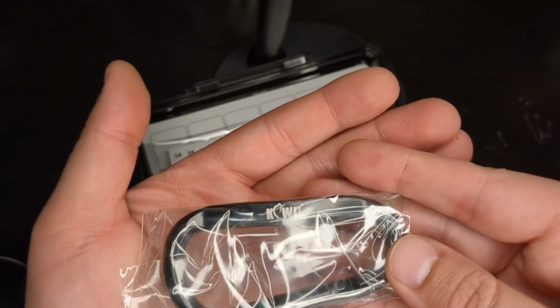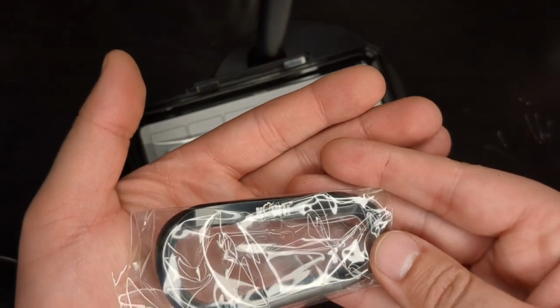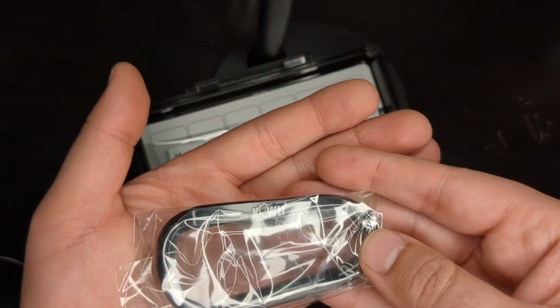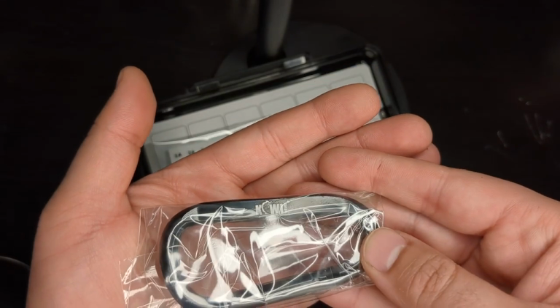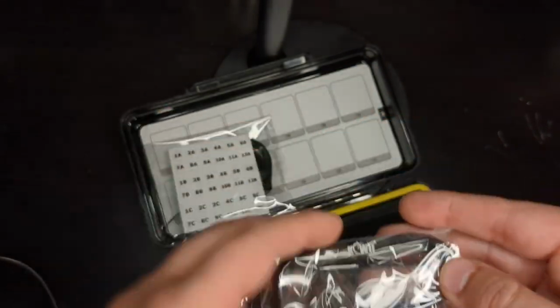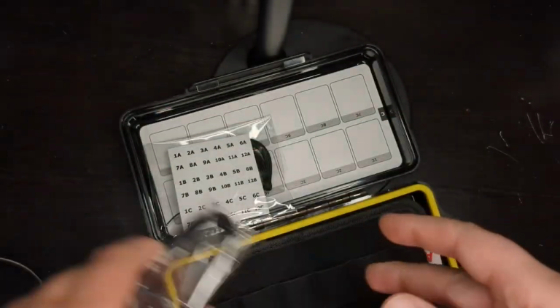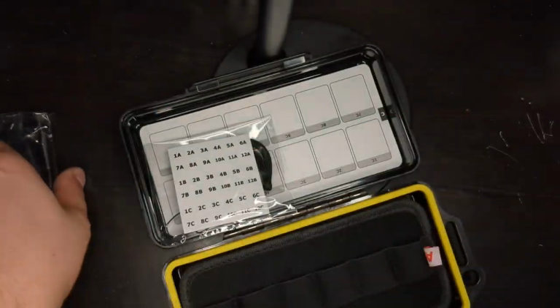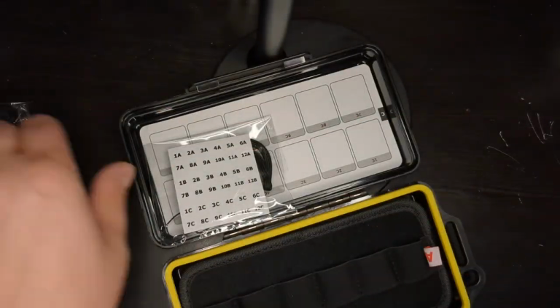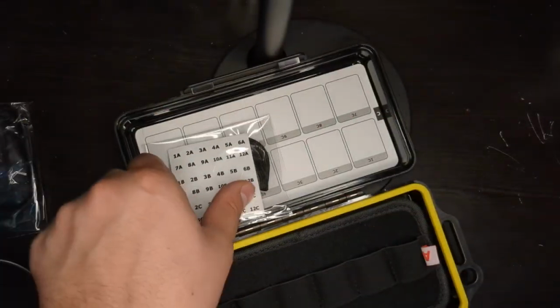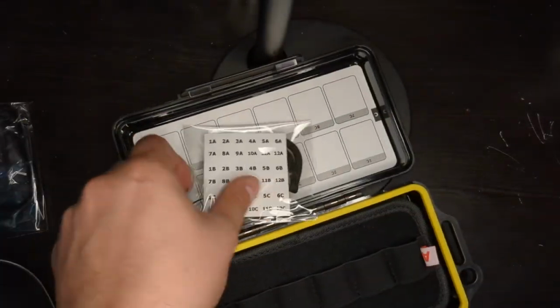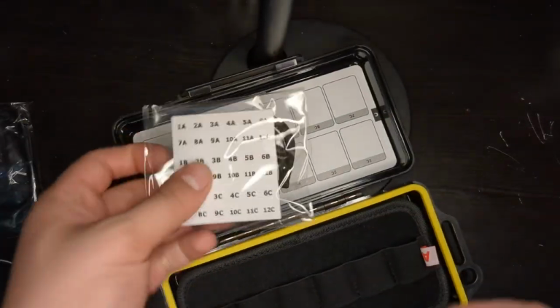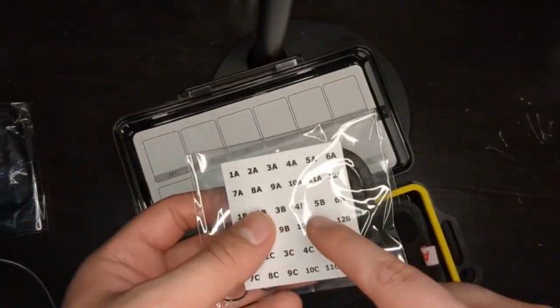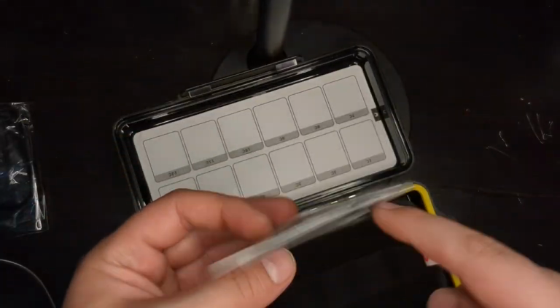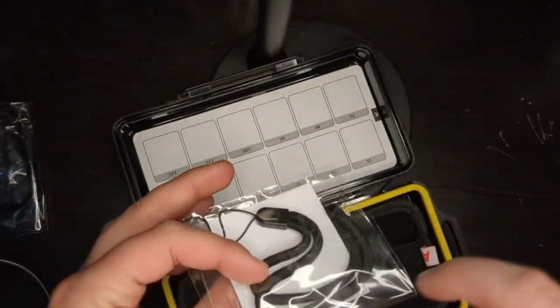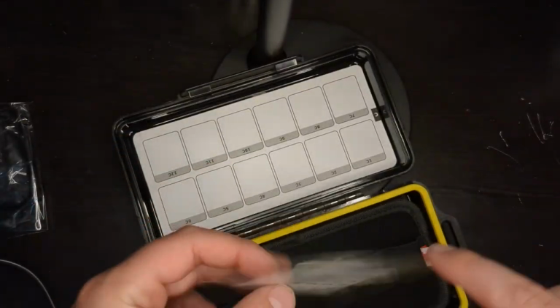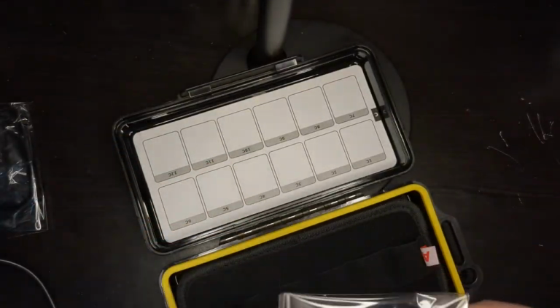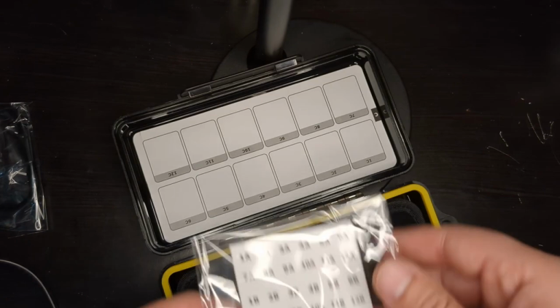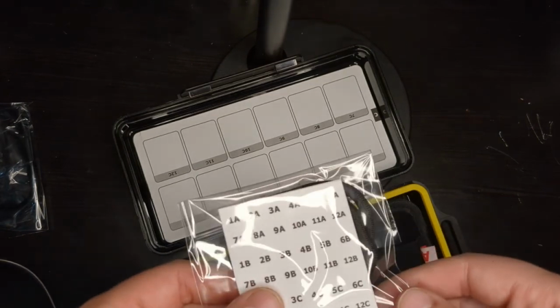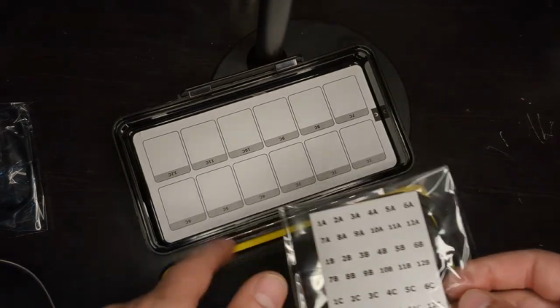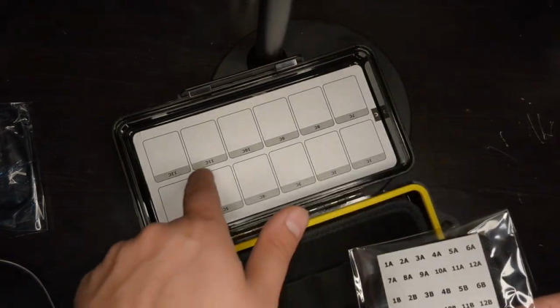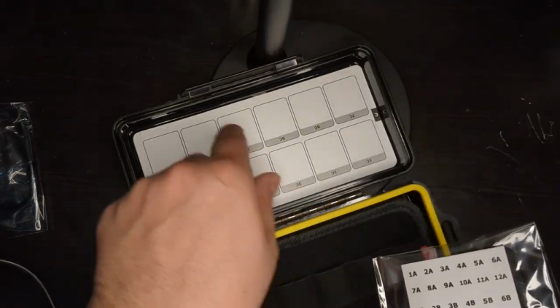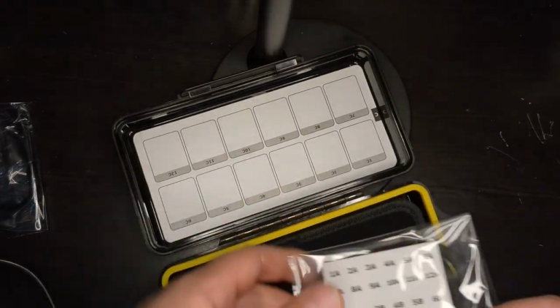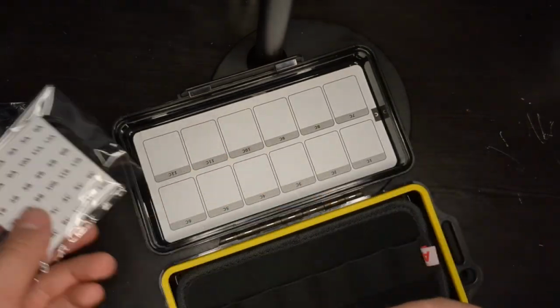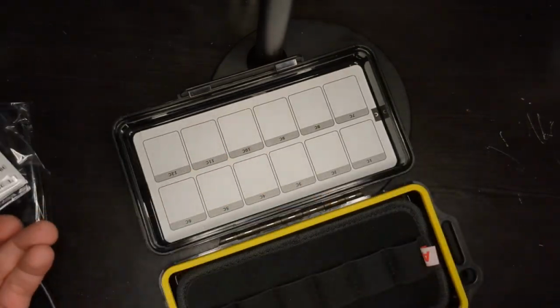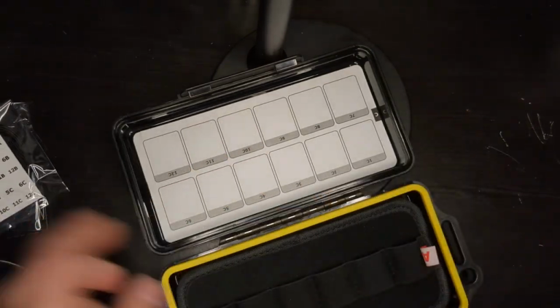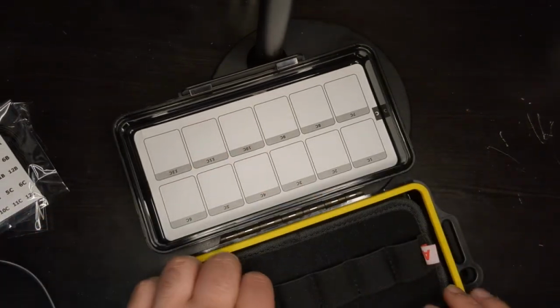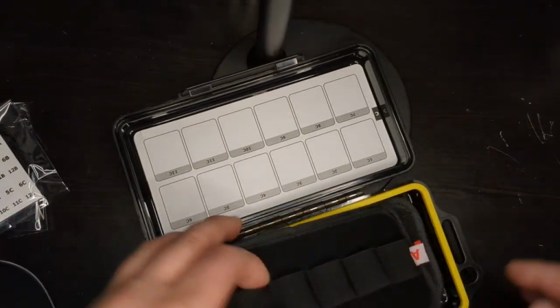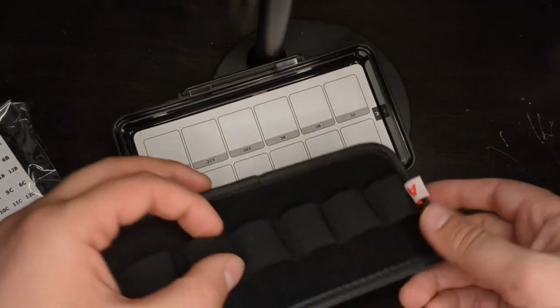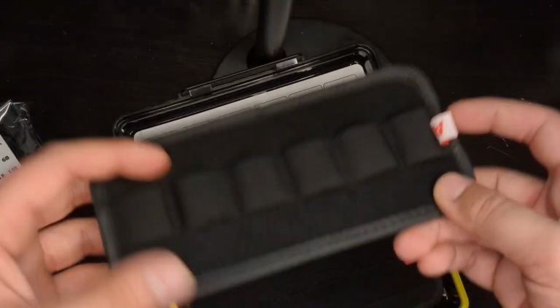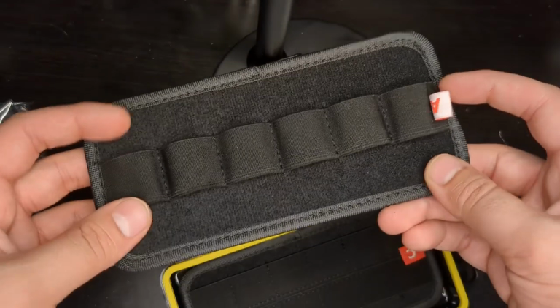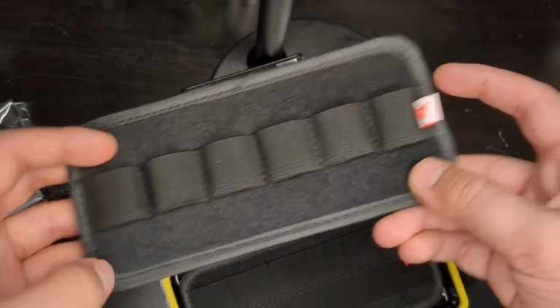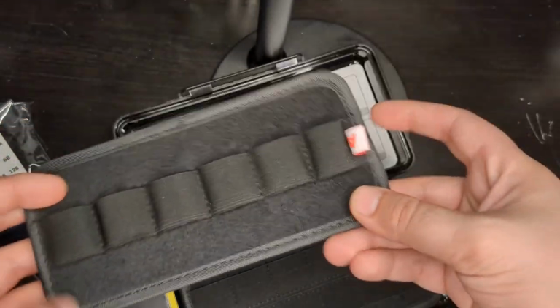Here's a carabiner clip and it says the company Cowie on it. It also comes with a bunch of stickers and a lanyard. The stickers are for the drives — for keeping track of all the drives.